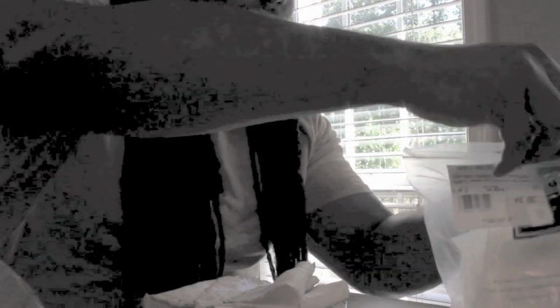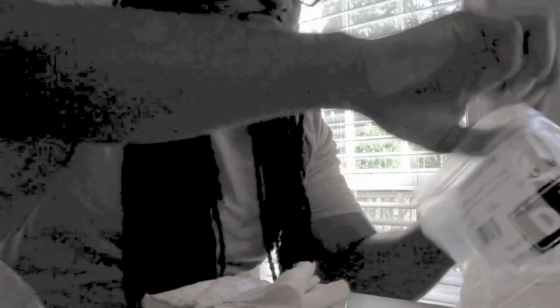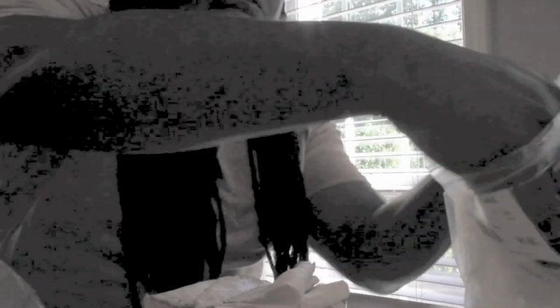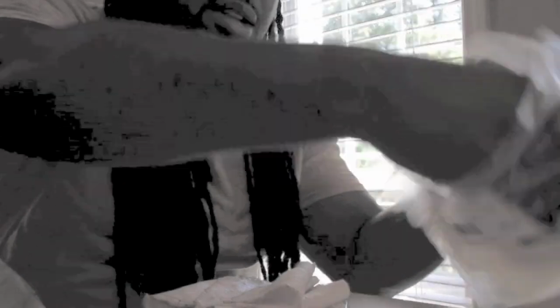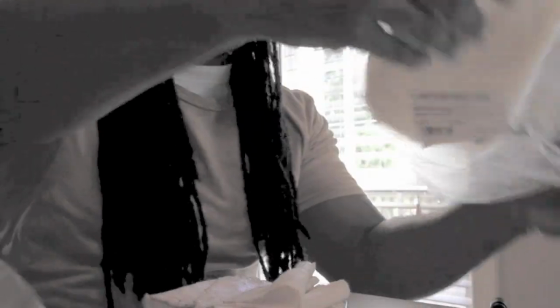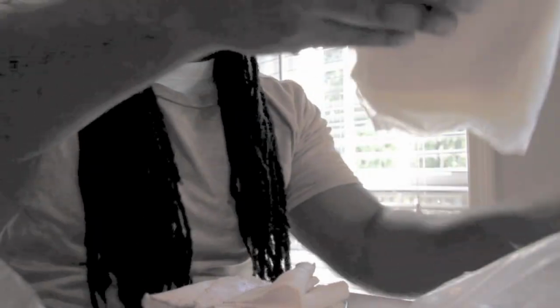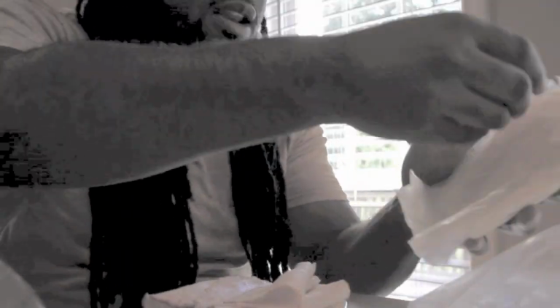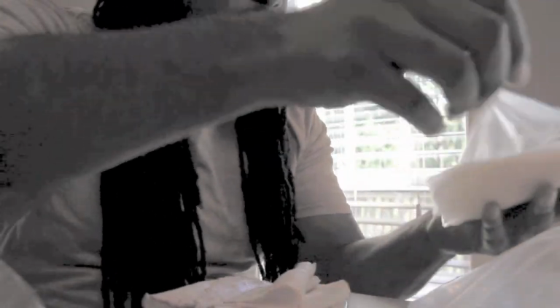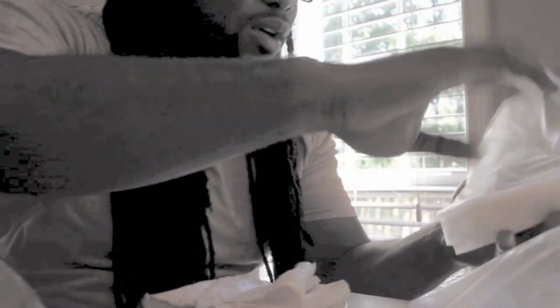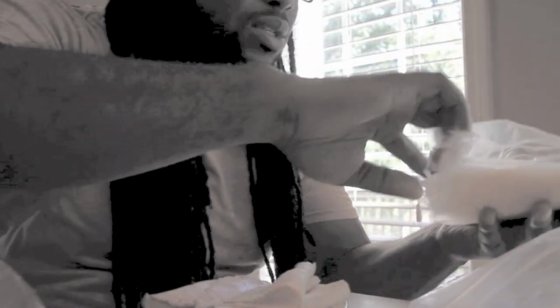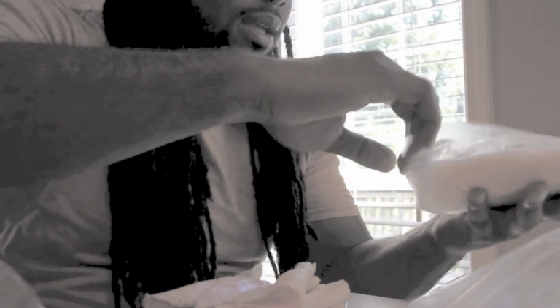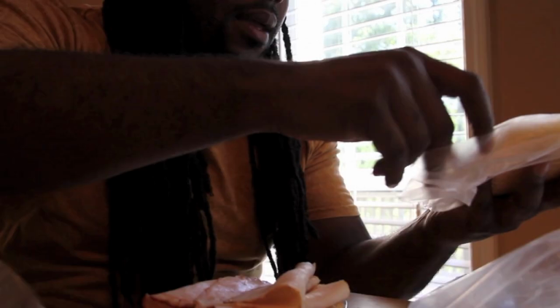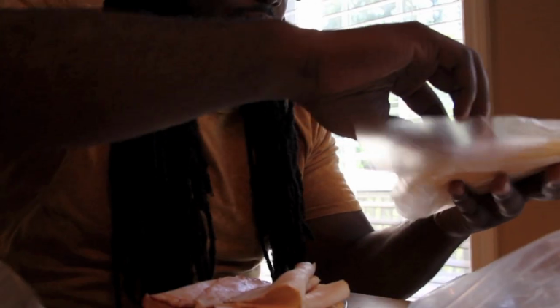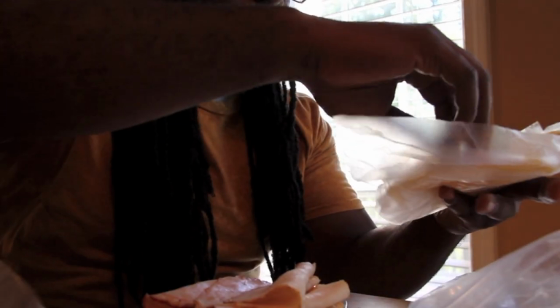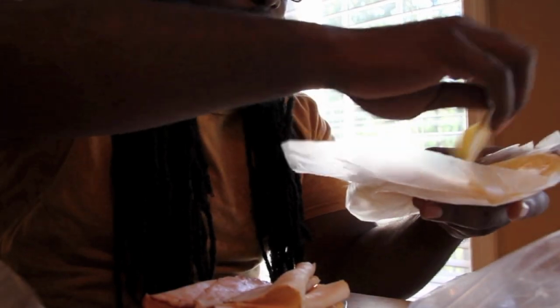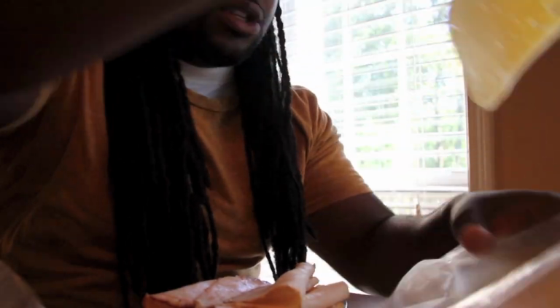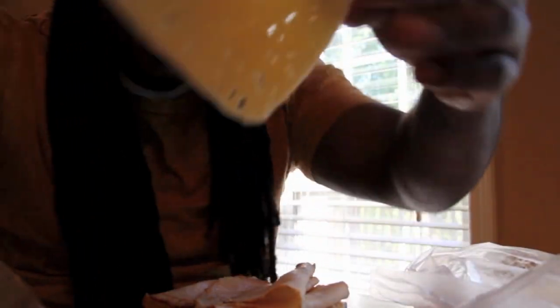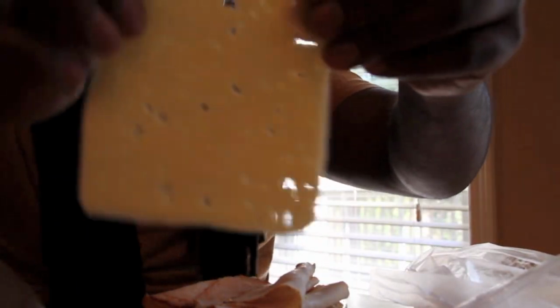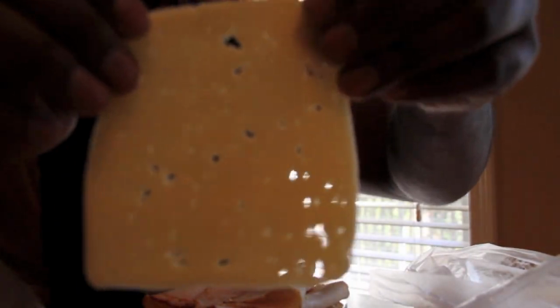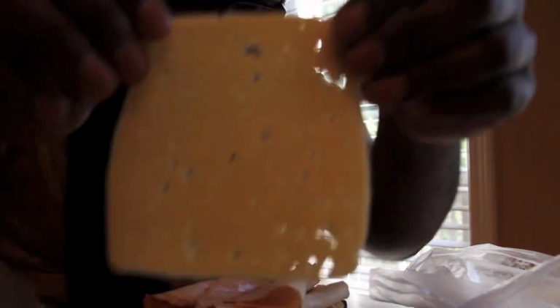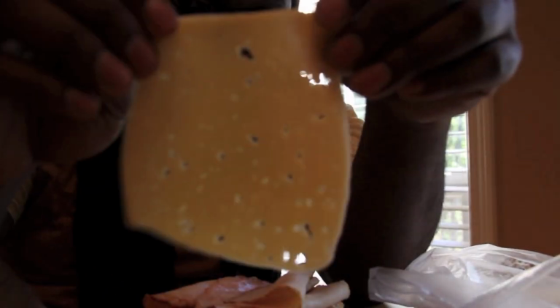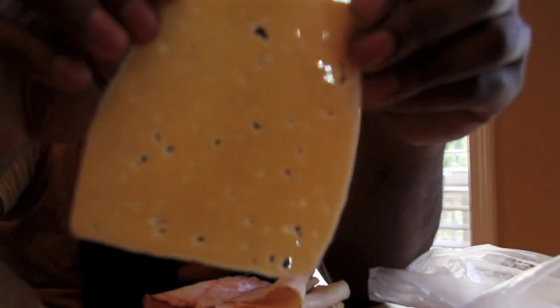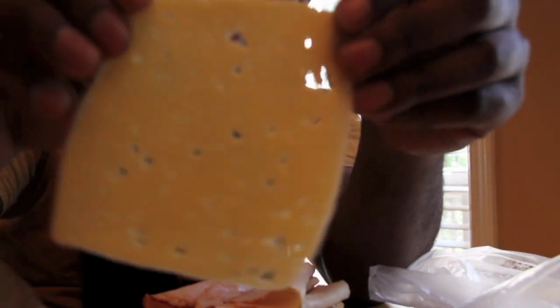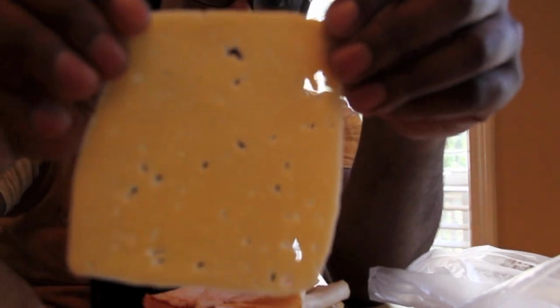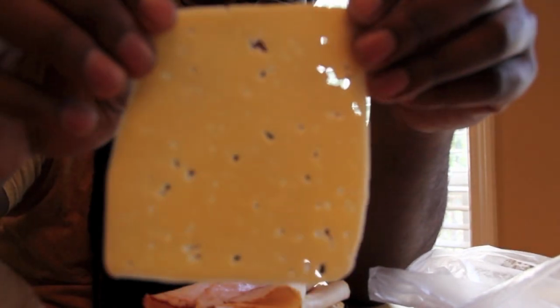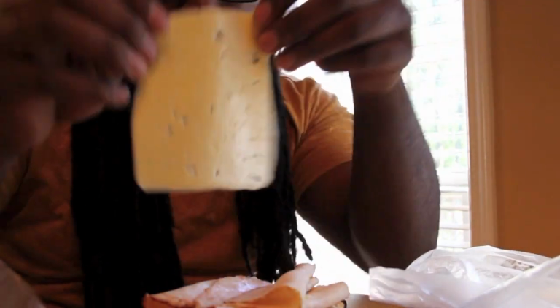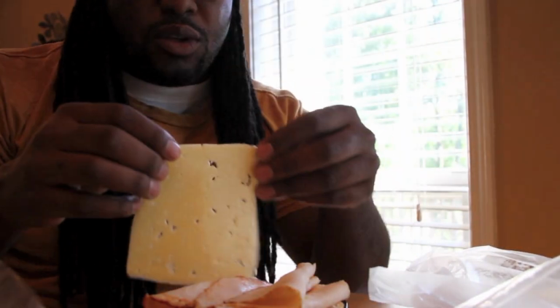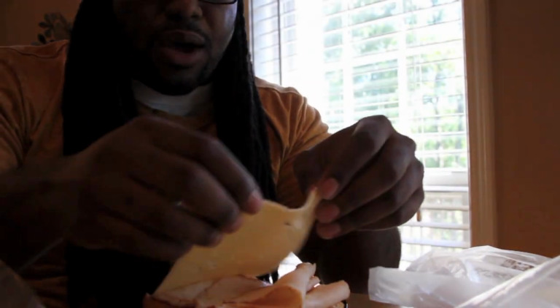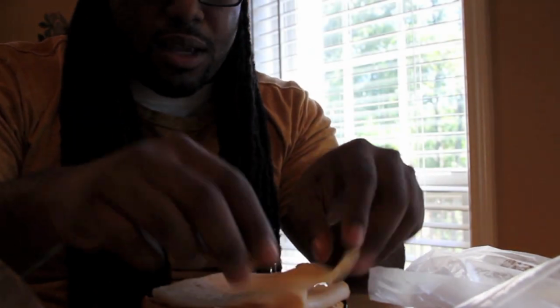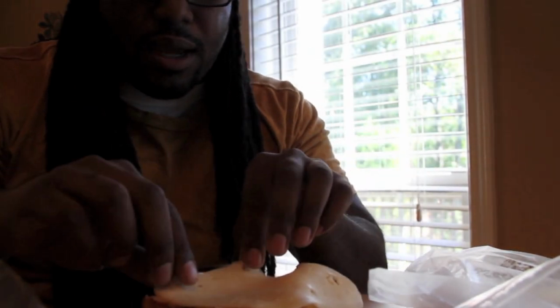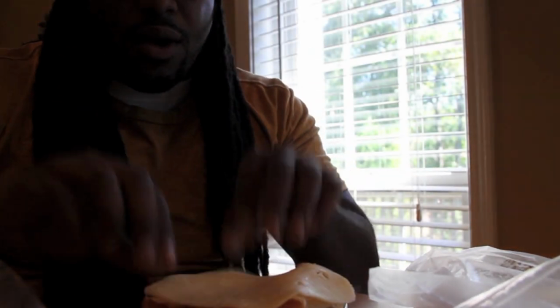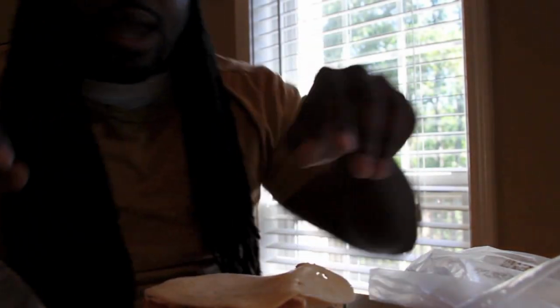Then you go with the cheese. I'm telling you, don't sleep on the Havarti — I'm going to show y'all real close. The Havarti, it's like light skin — it's a light skin cheese, but it's got holes in it just like Swiss. Throw some of that Havarti on there.